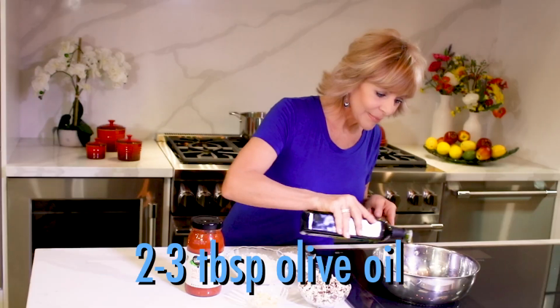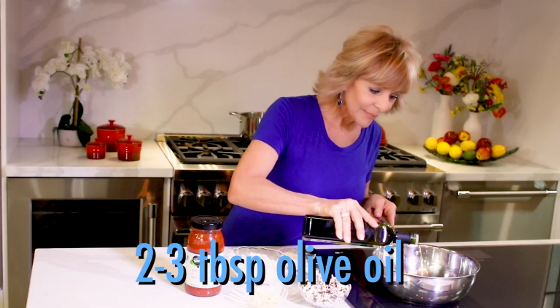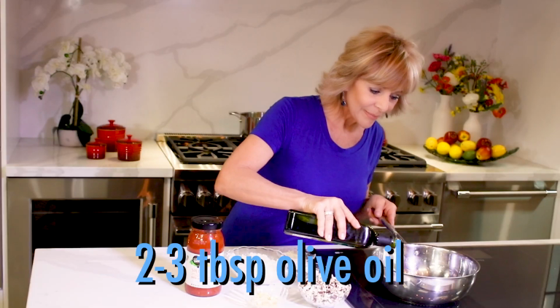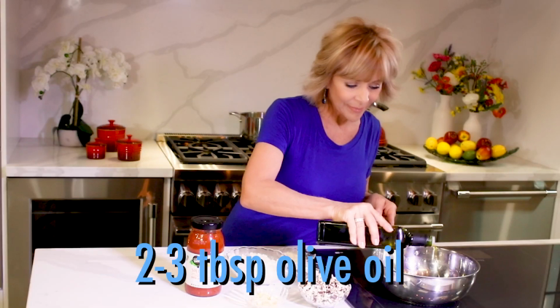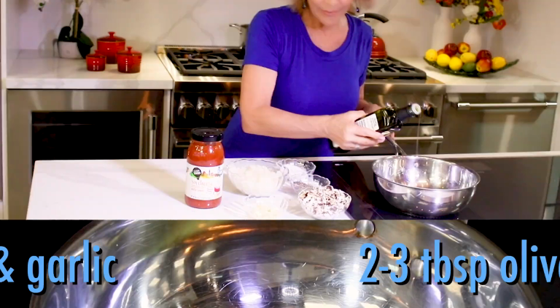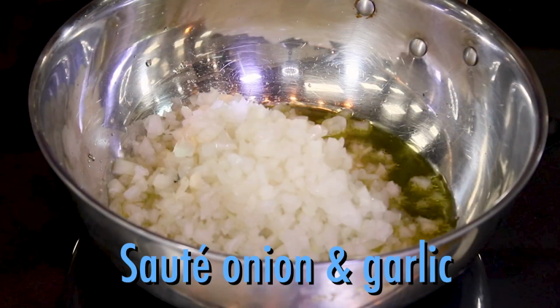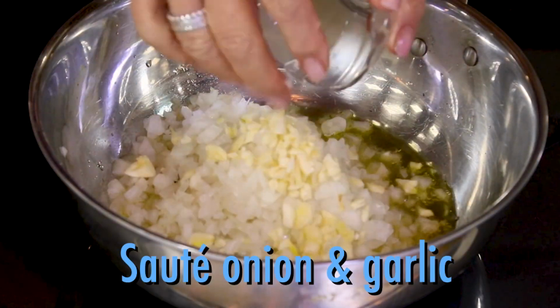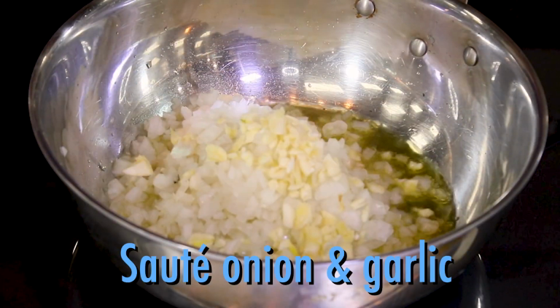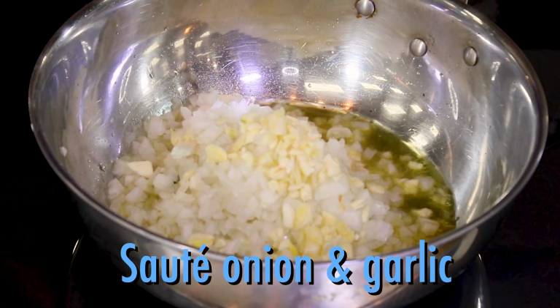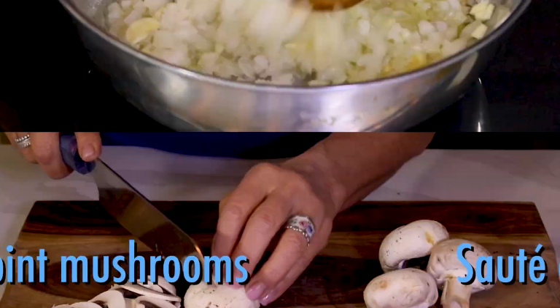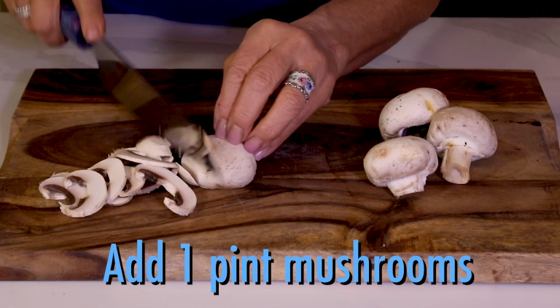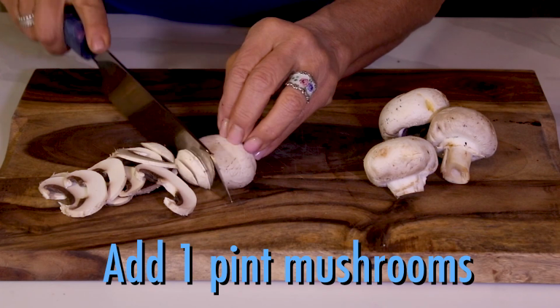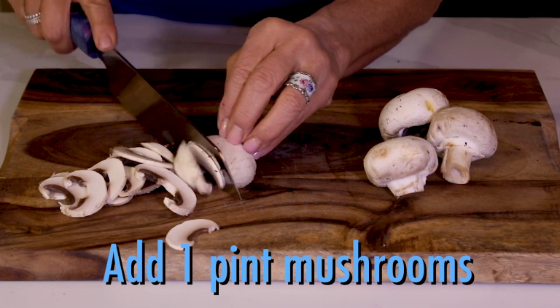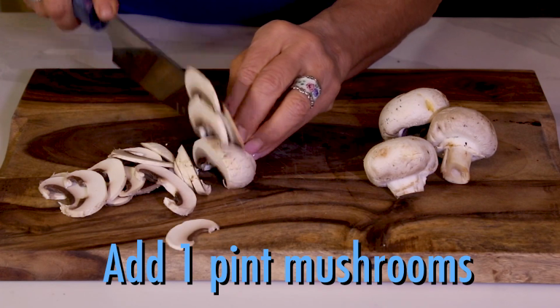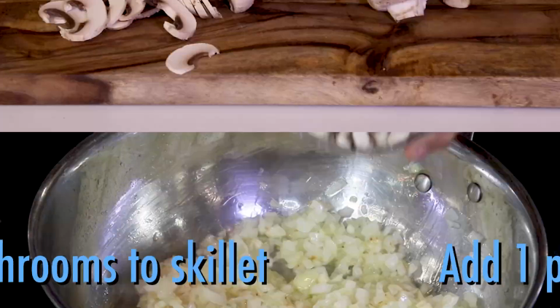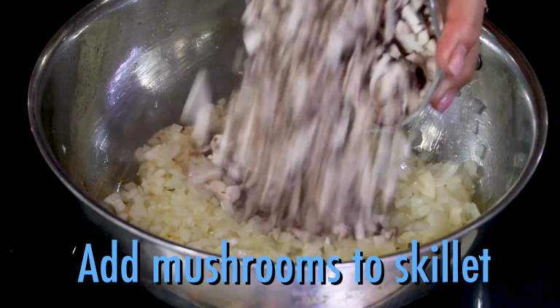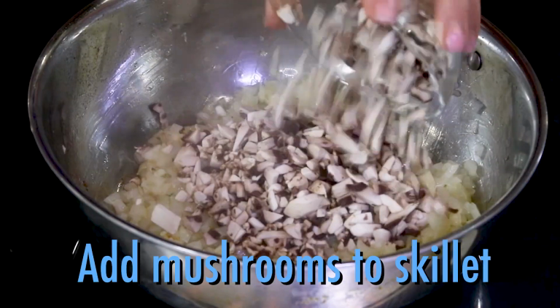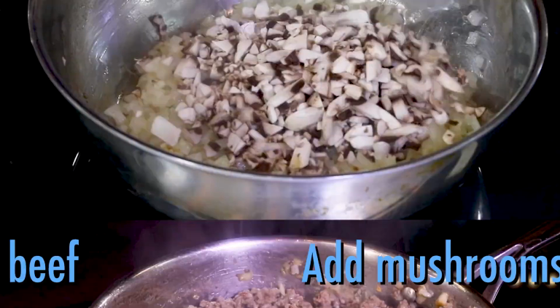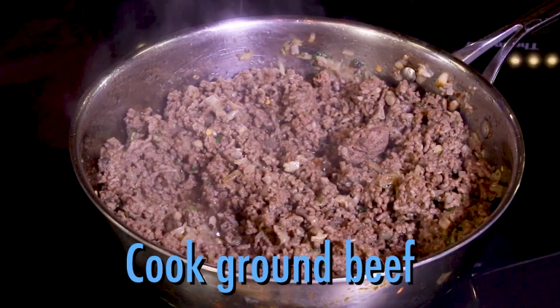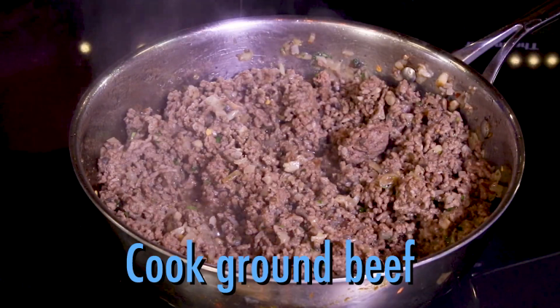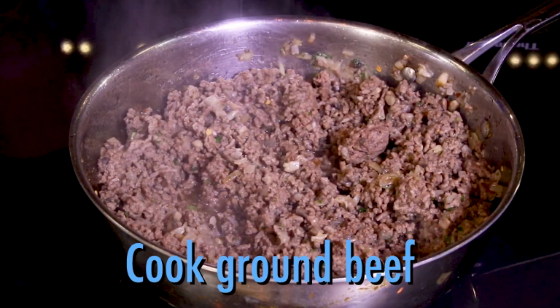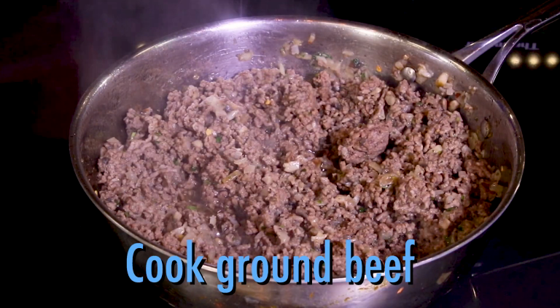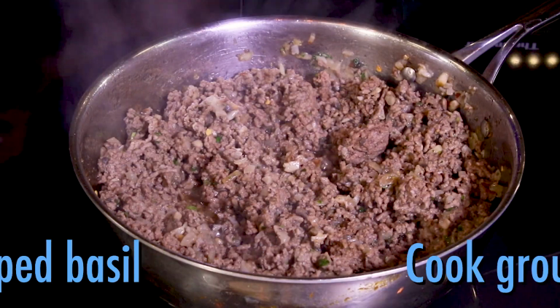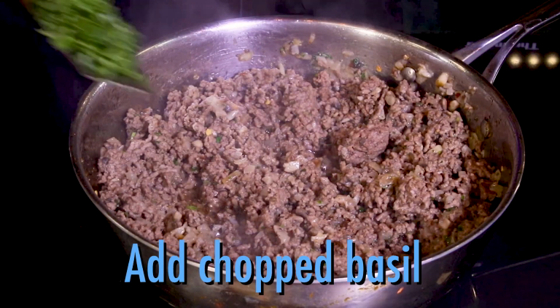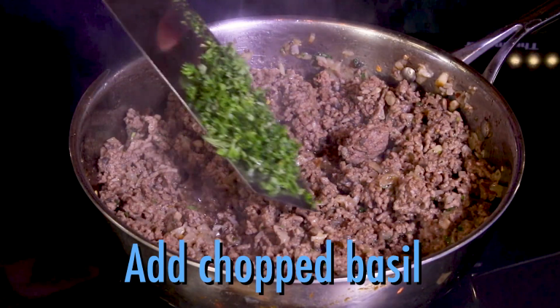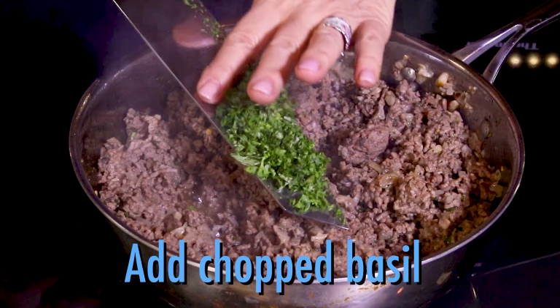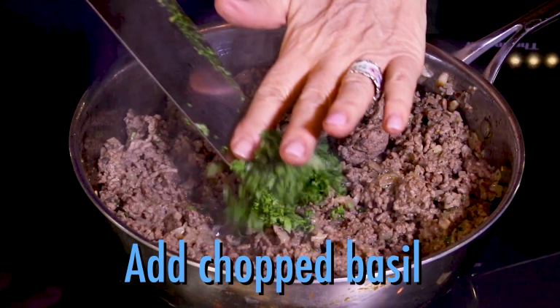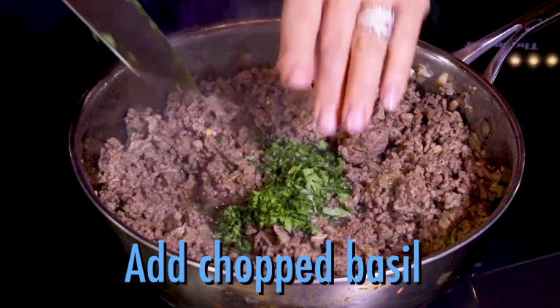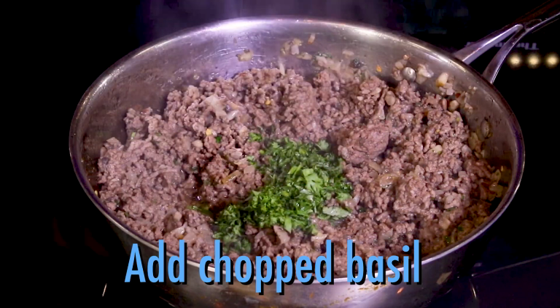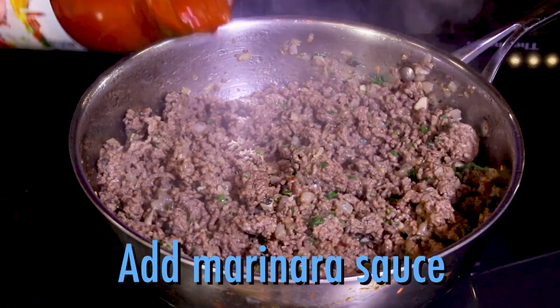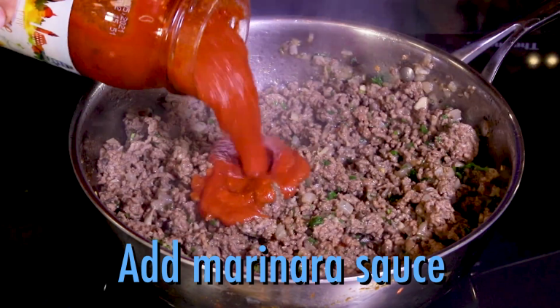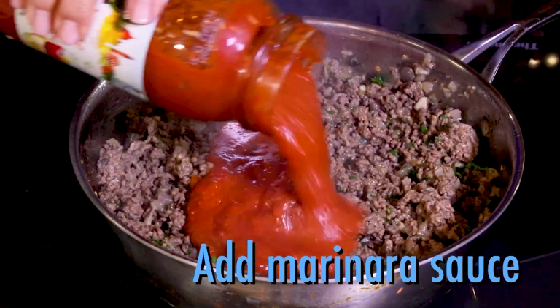Add some olive oil to a skillet and saute the onion and garlic. If you like mushrooms, chop them fine and throw those in. Next, cook up the ground beef, add two tablespoons of fresh basil, then the pasta sauce.